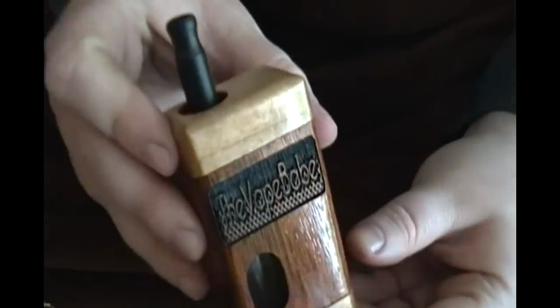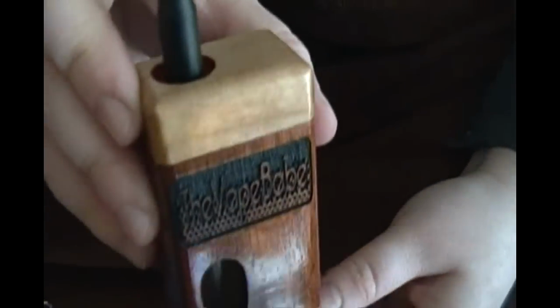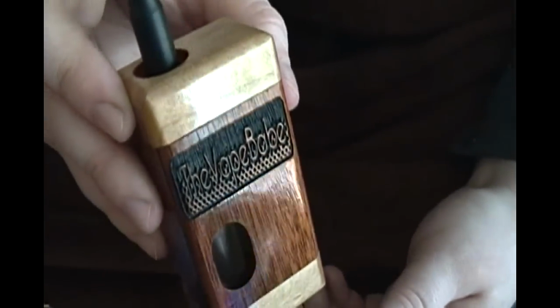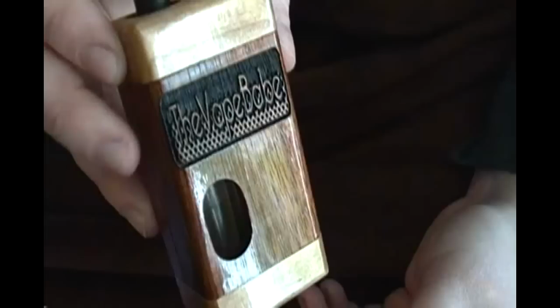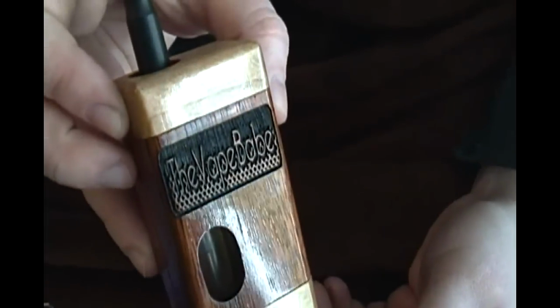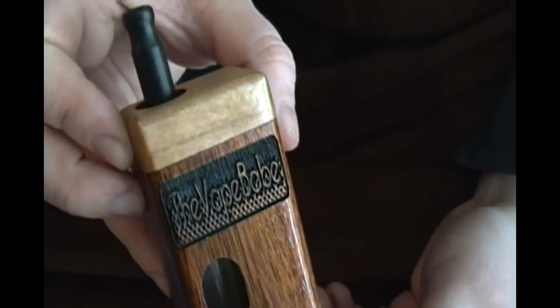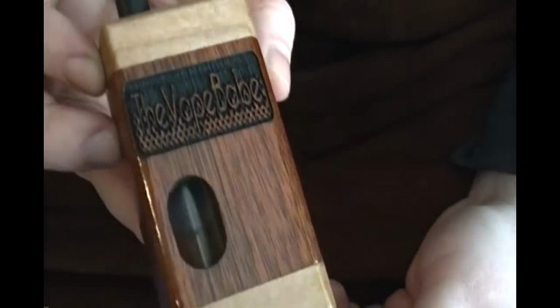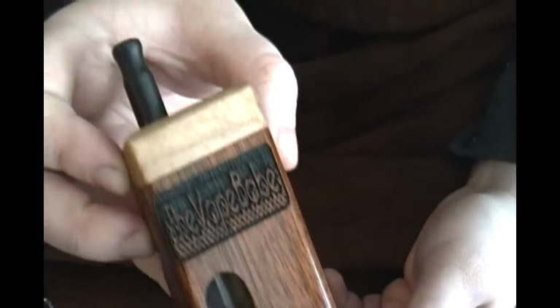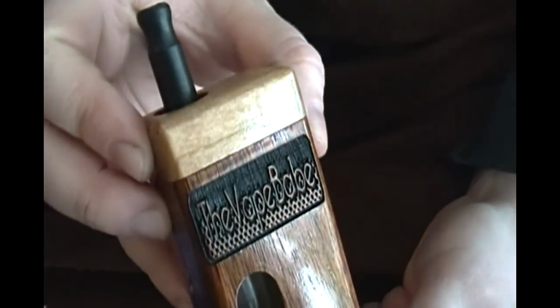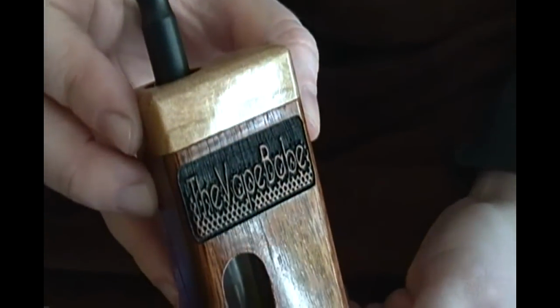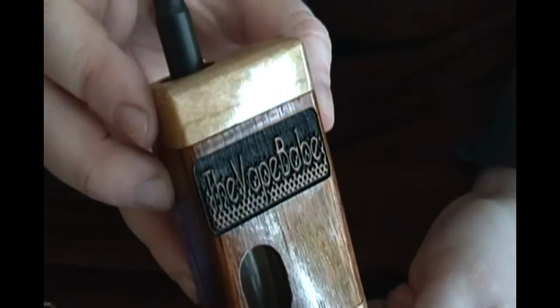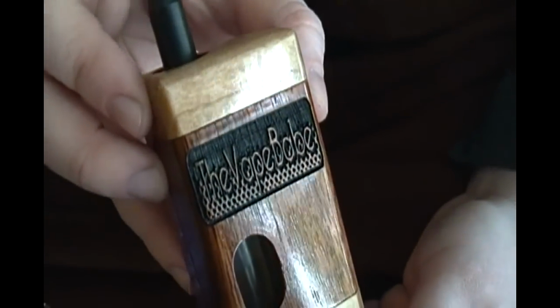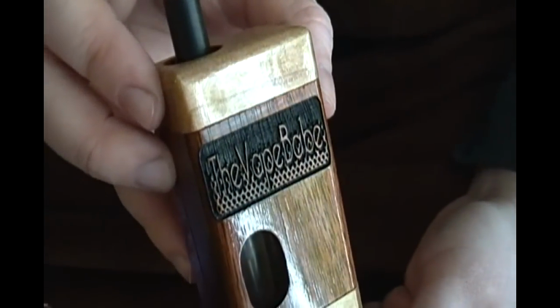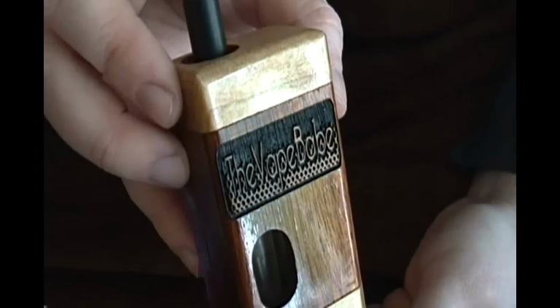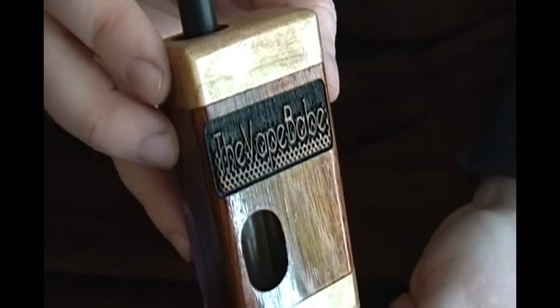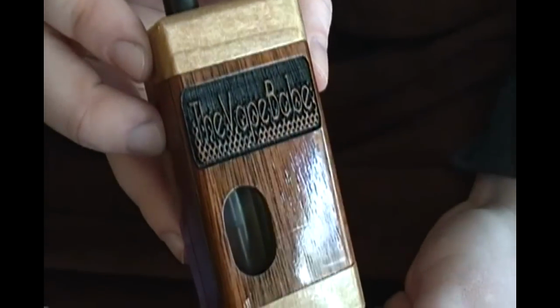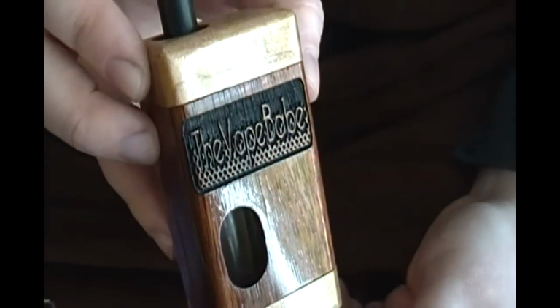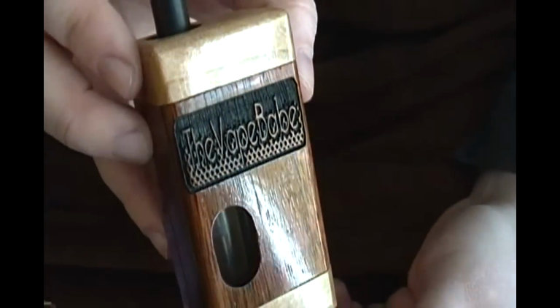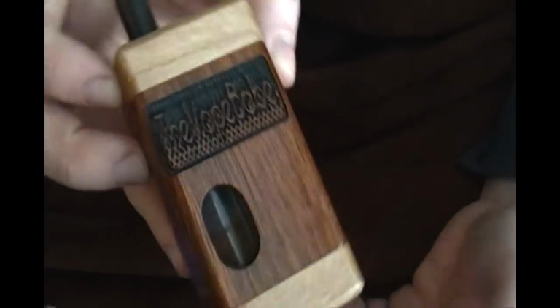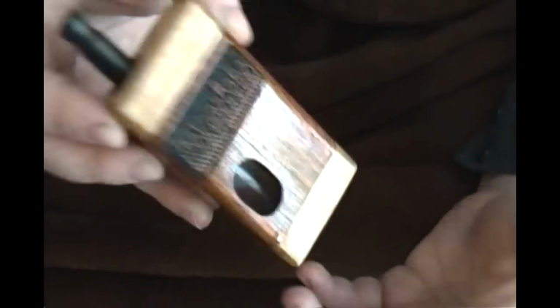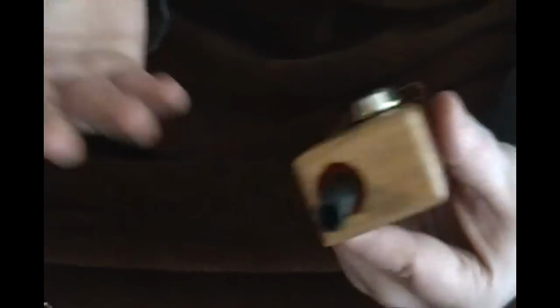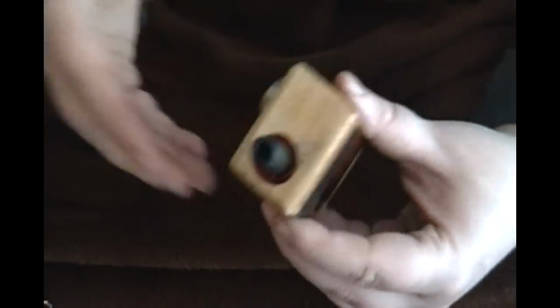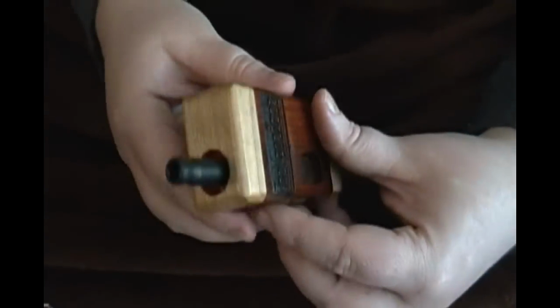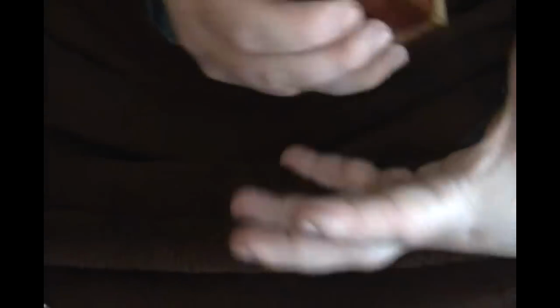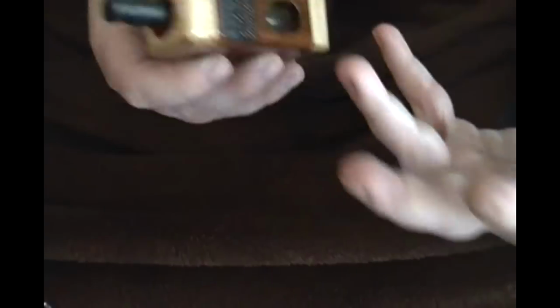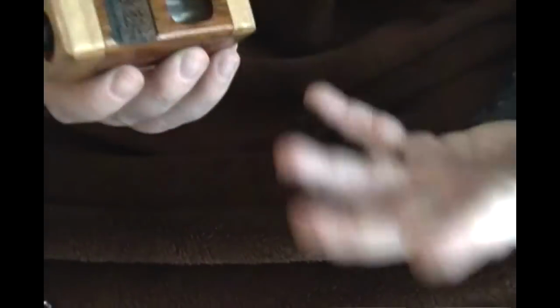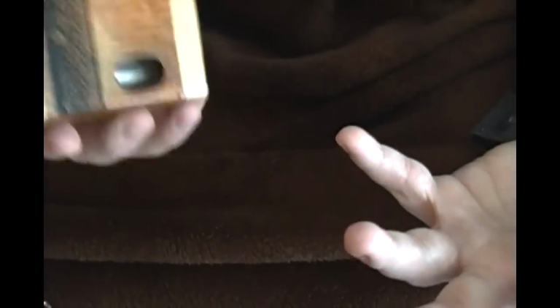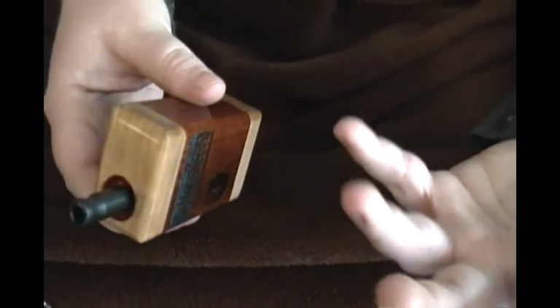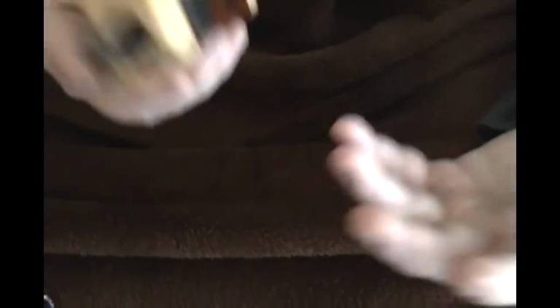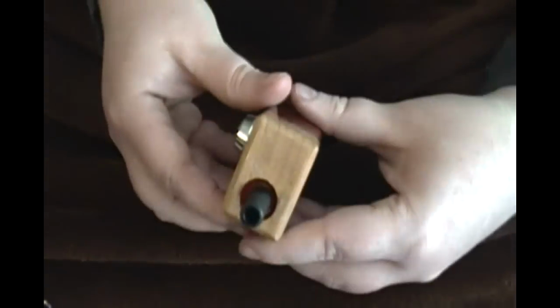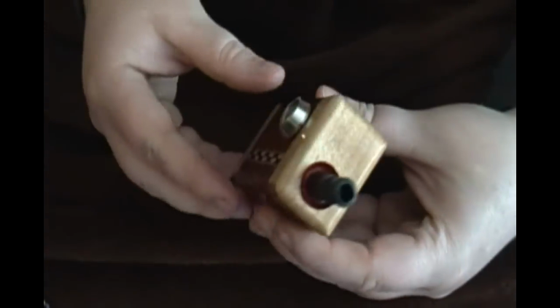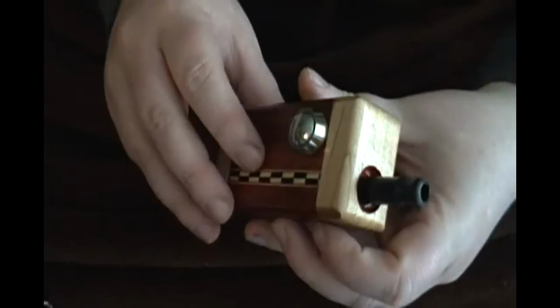For an additional $10, you can get engraving. Mine says 'The Vape Babe.' You can get anything — just send it to him and he'll have it done for you.